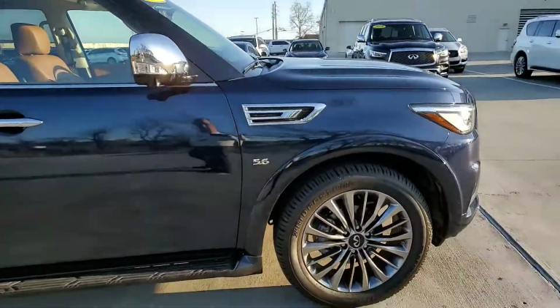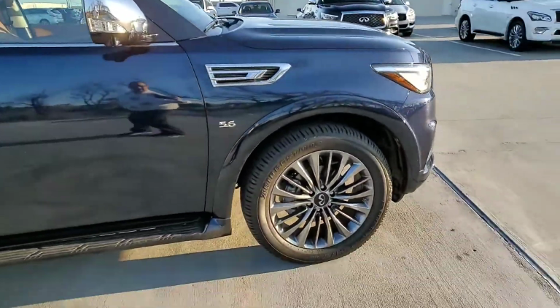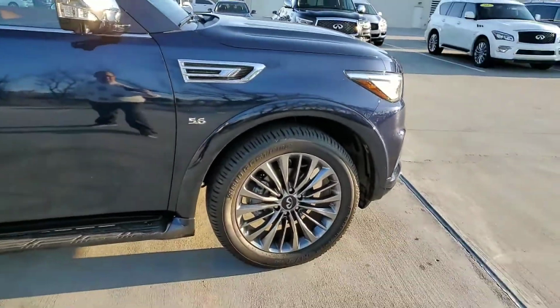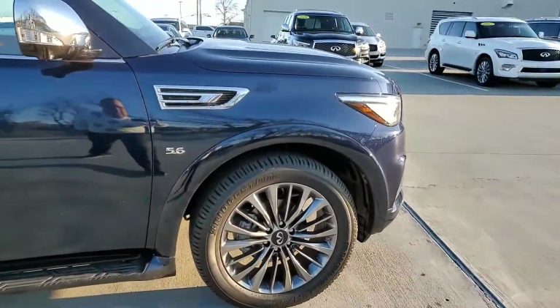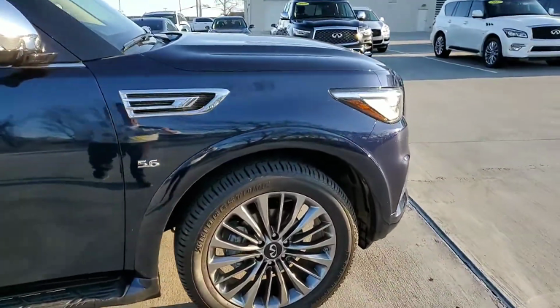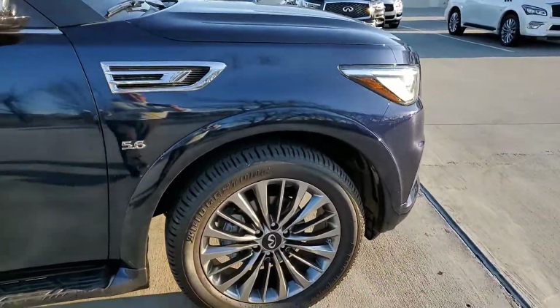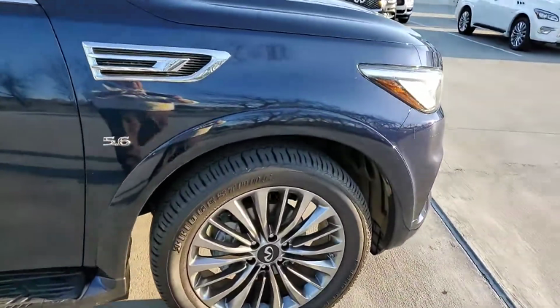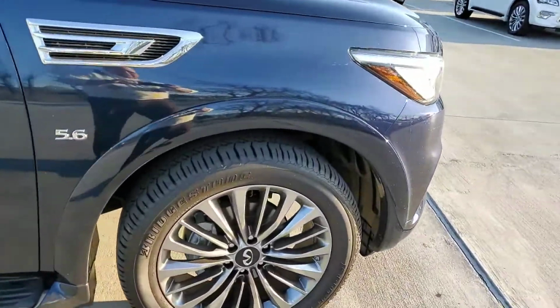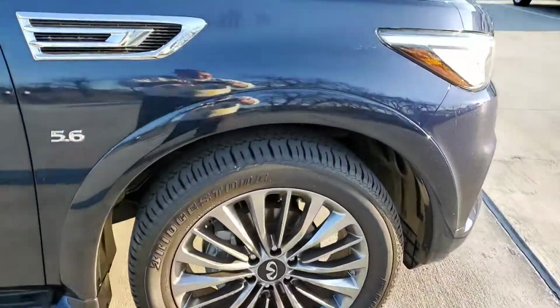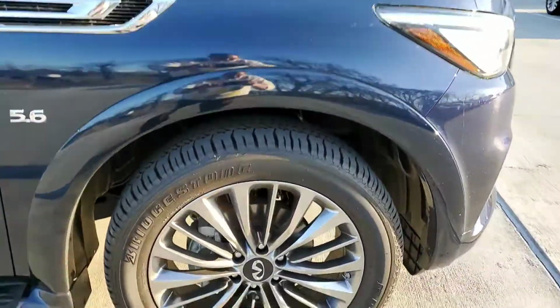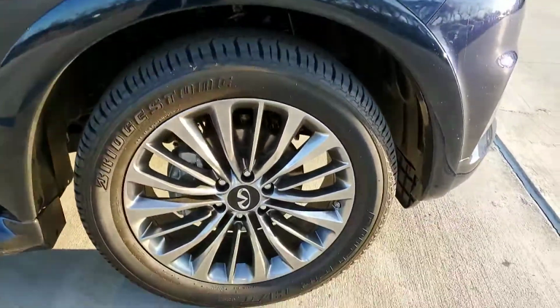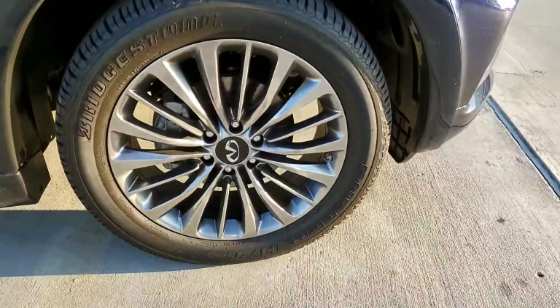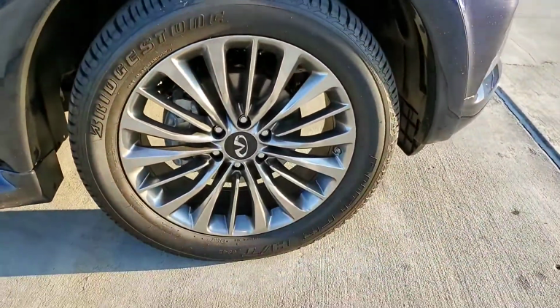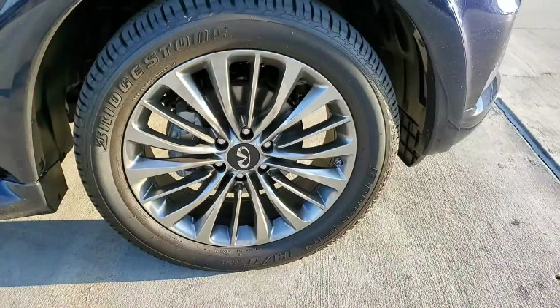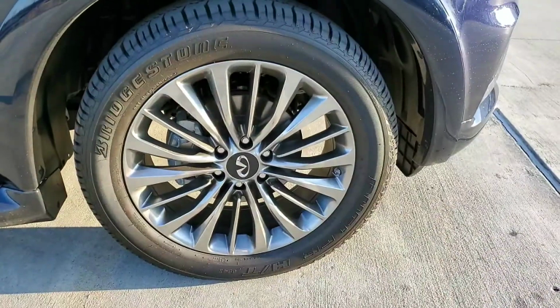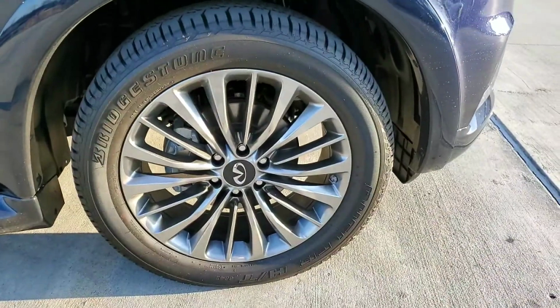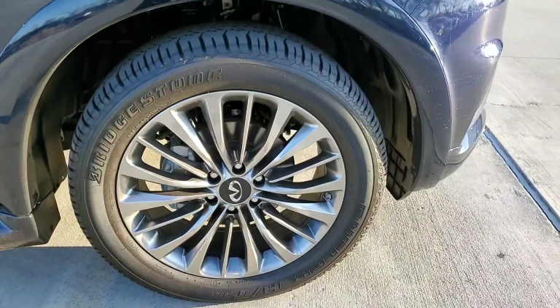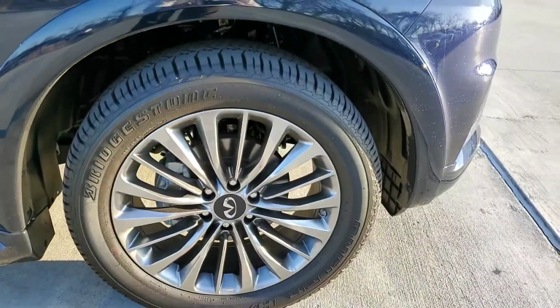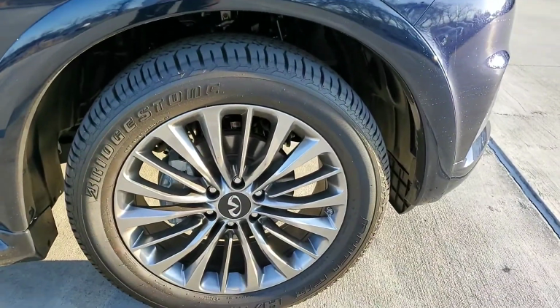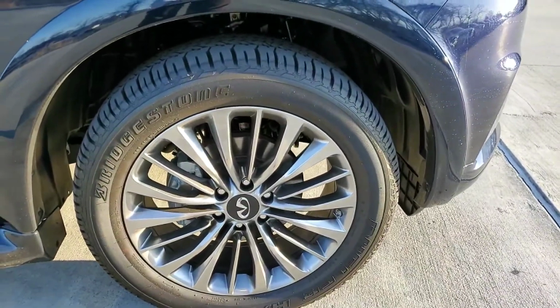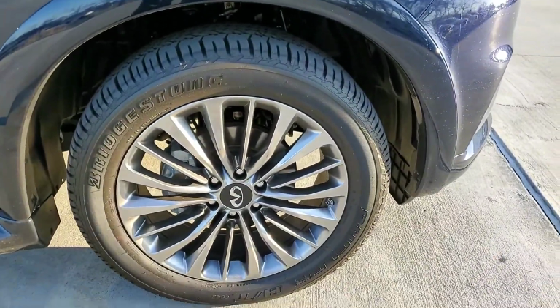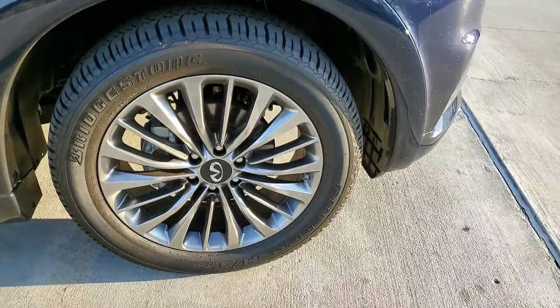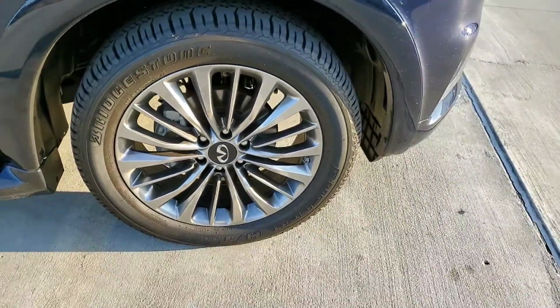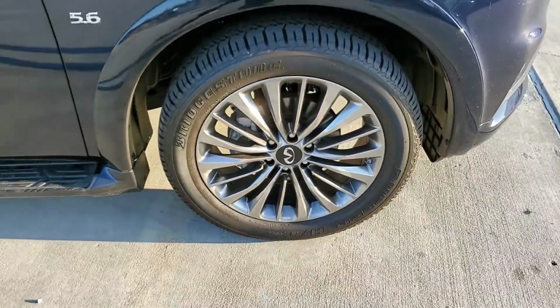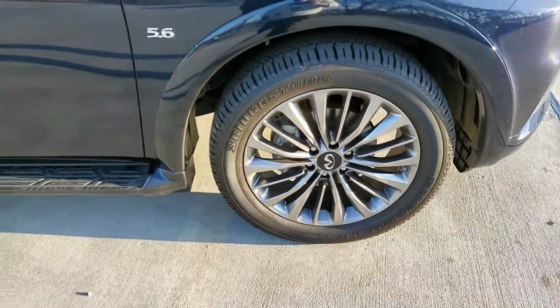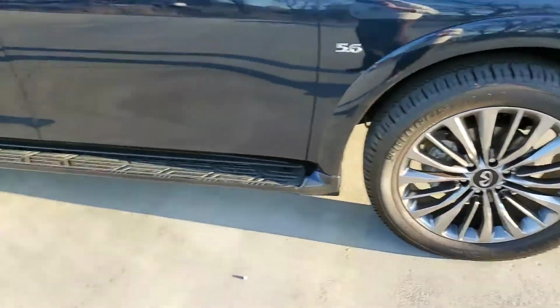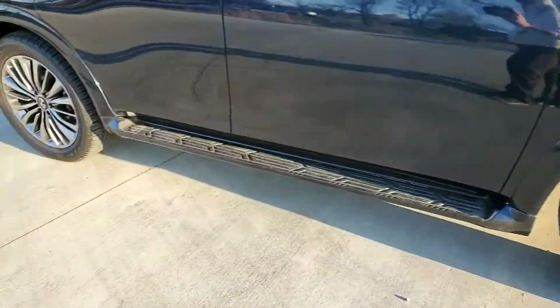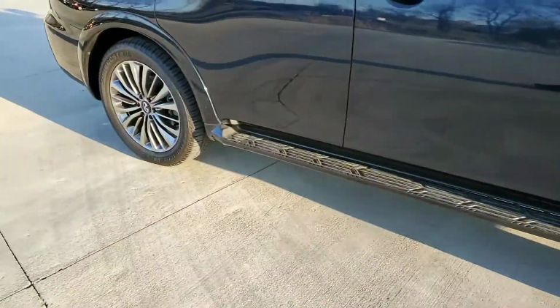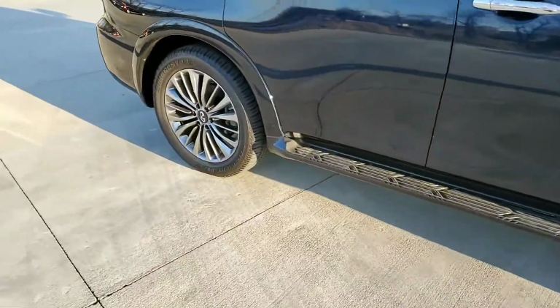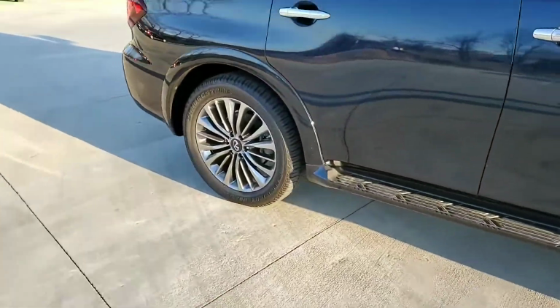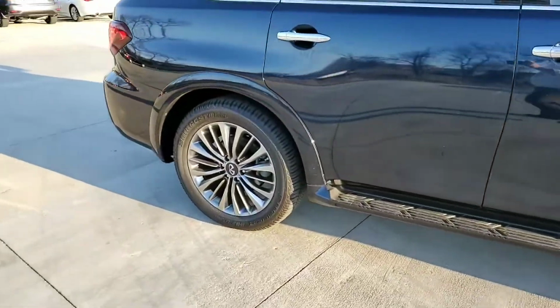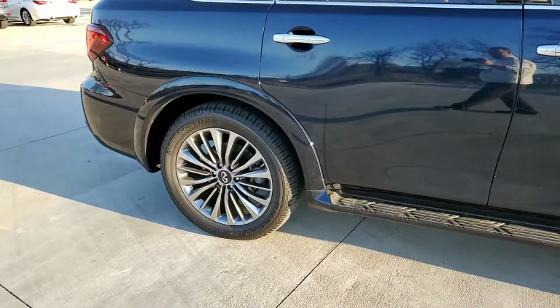As you can see, the 22s — you still have quite a bit of tire on them. It's not like your low profiles.